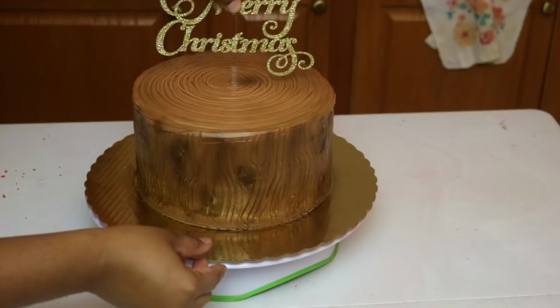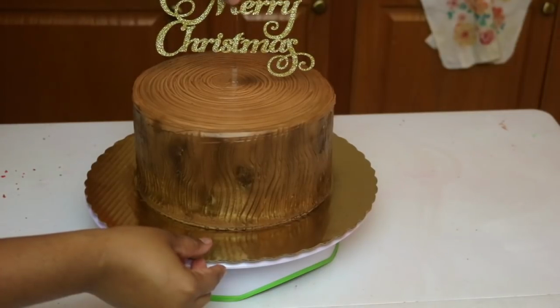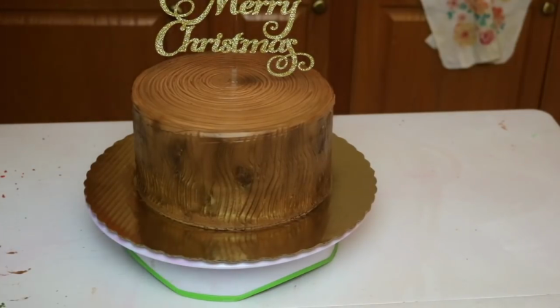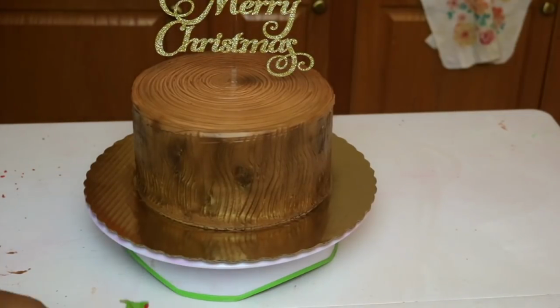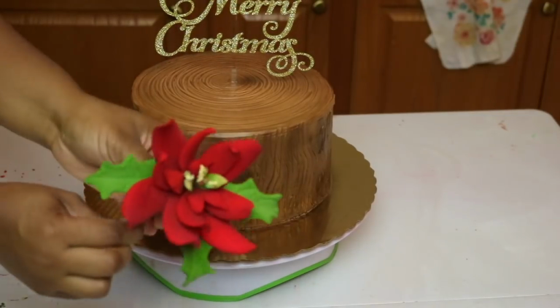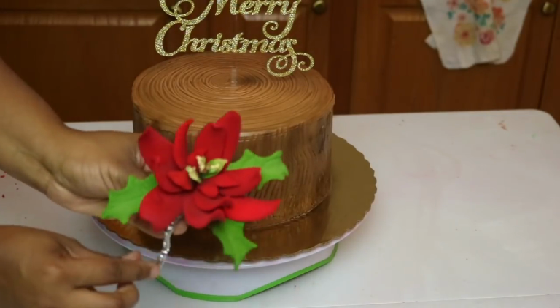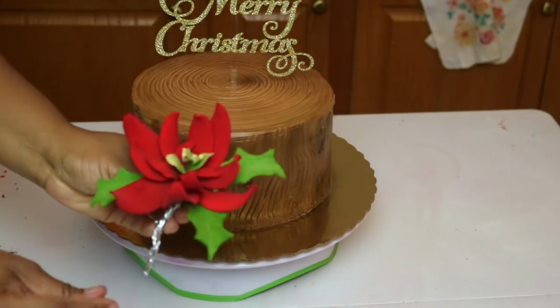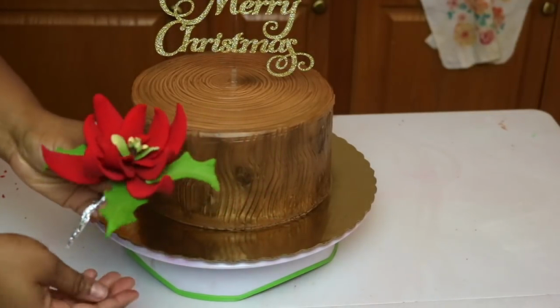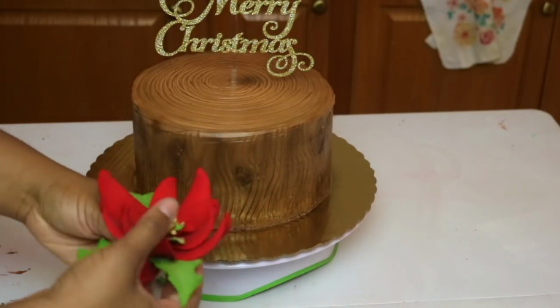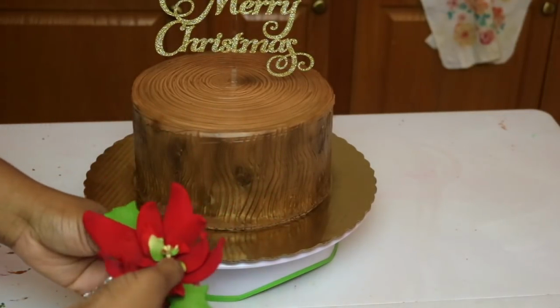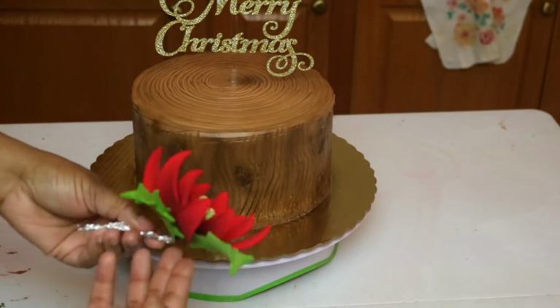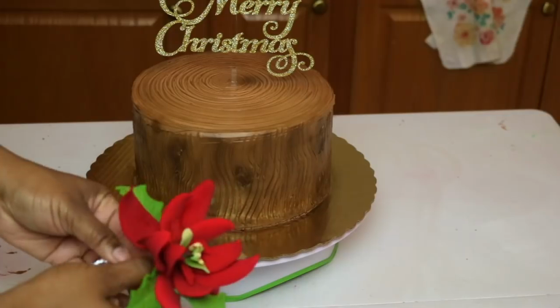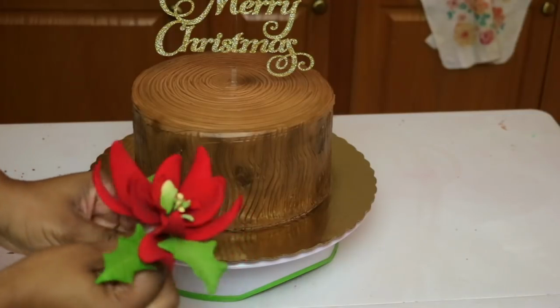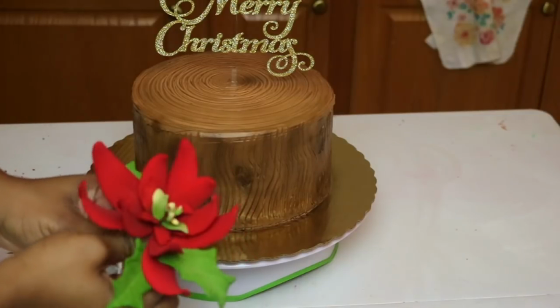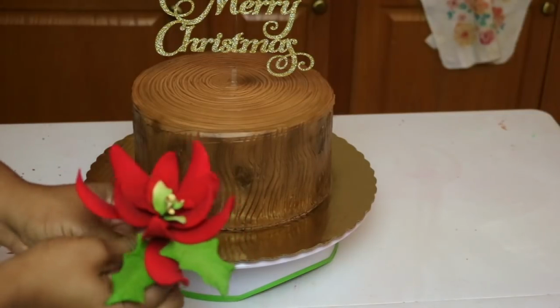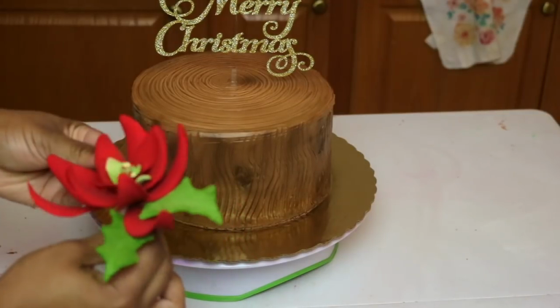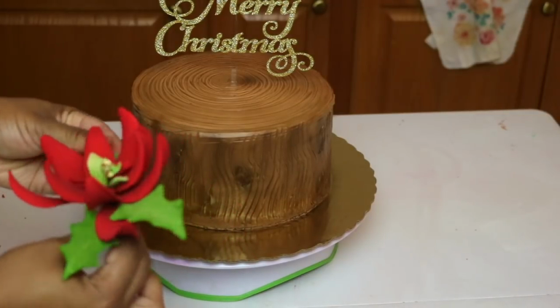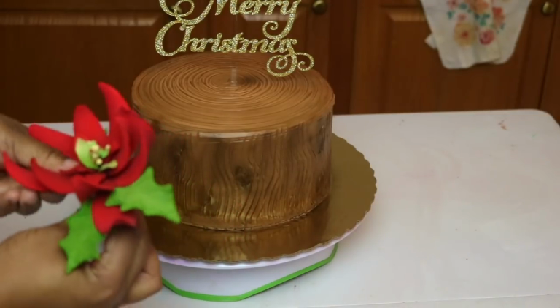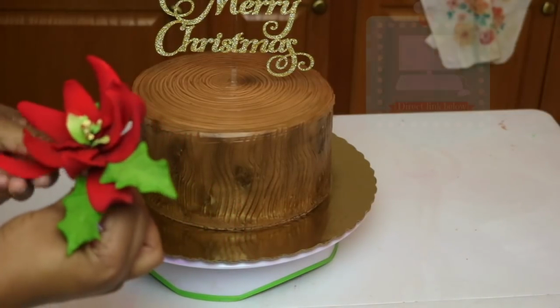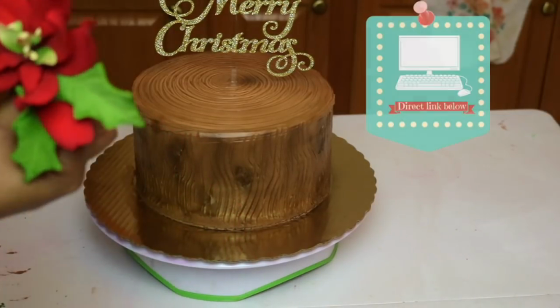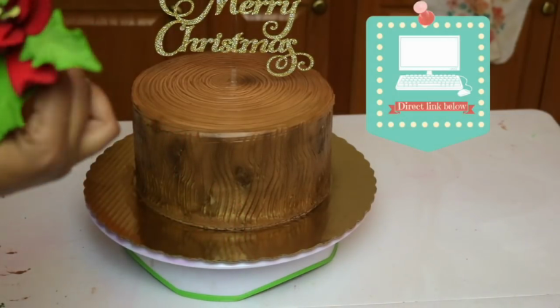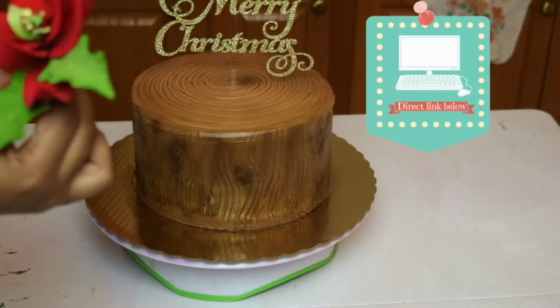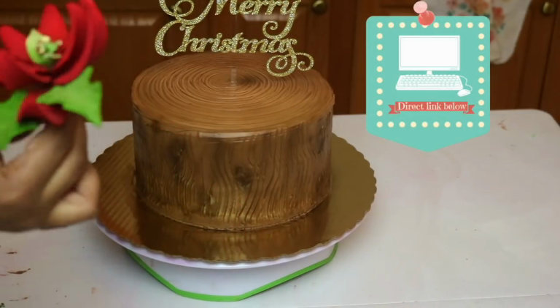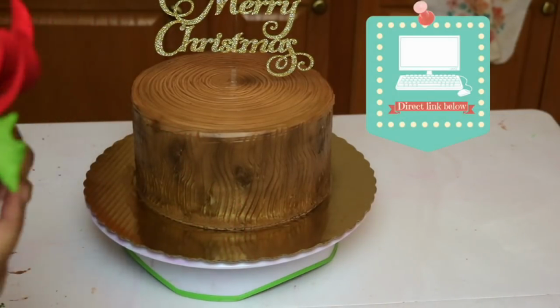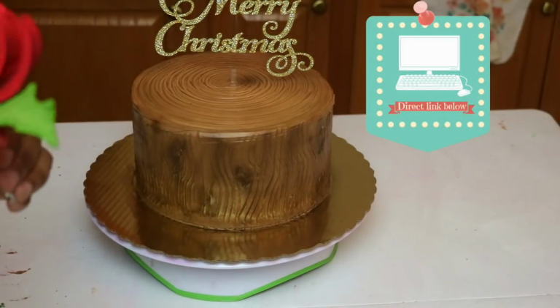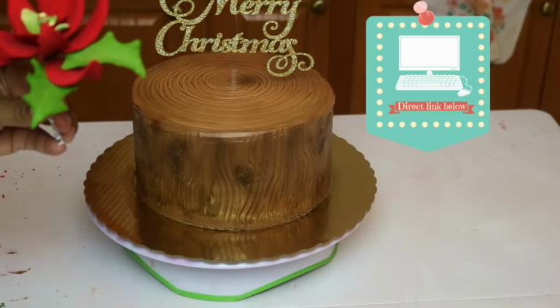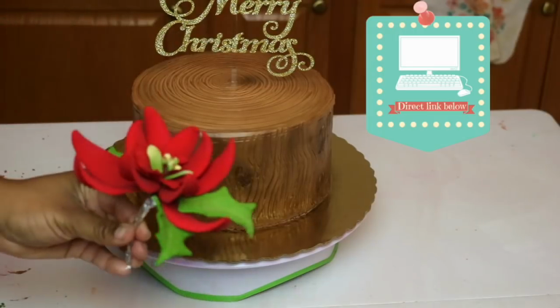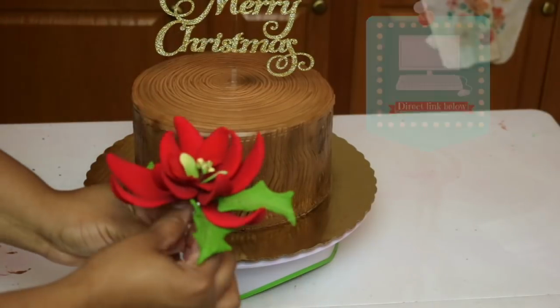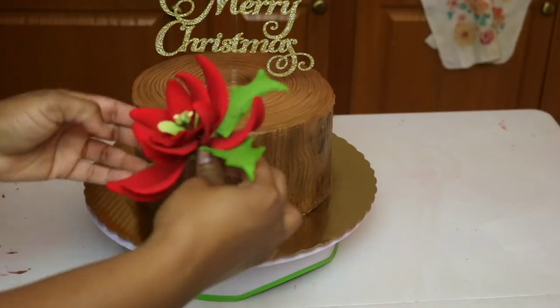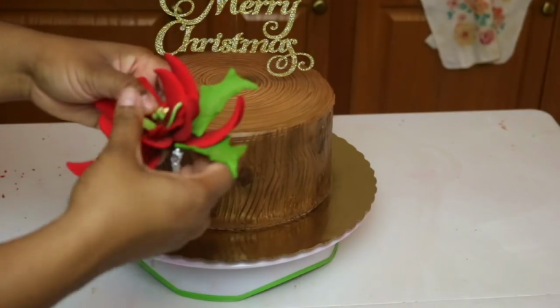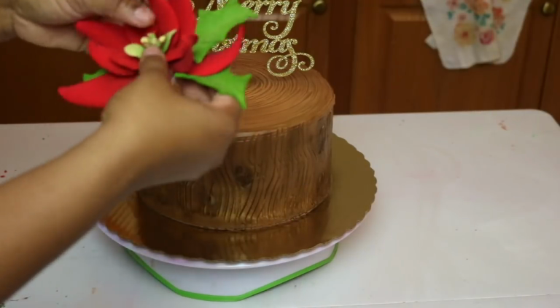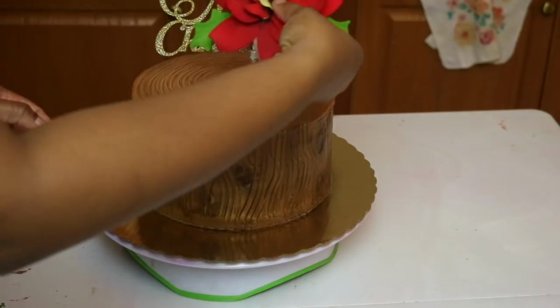Using a Merry Christmas cake topper that Rosie got me — she is so sweet. She does sell these on her website; I will link it for you guys below if you're interested in buying any. I'm going to put that on the top.